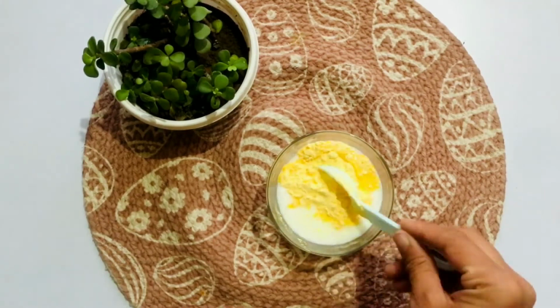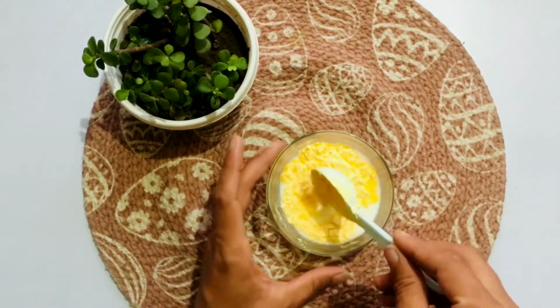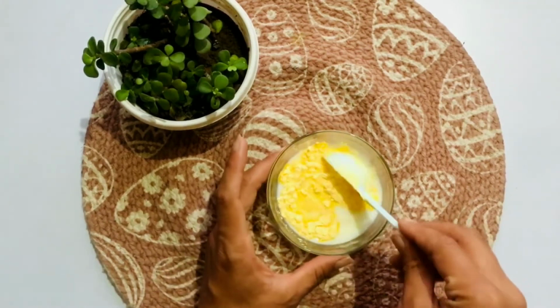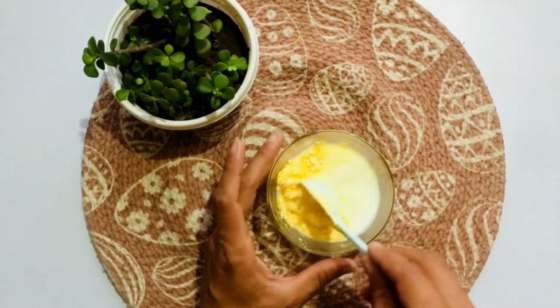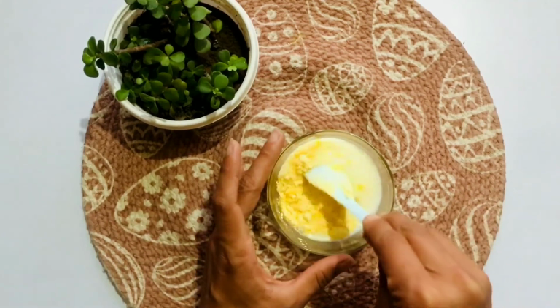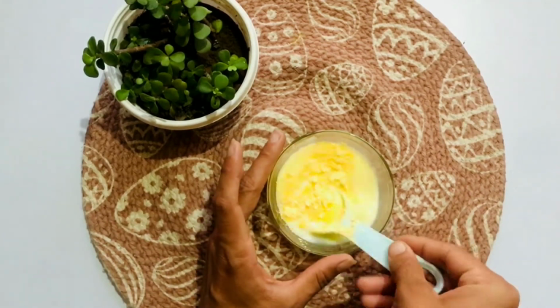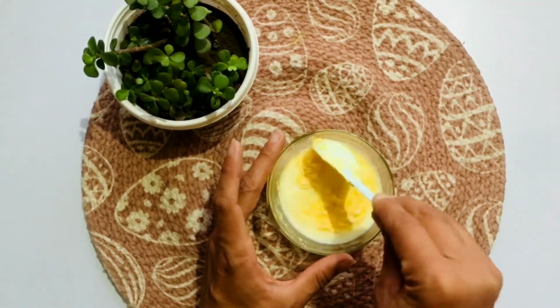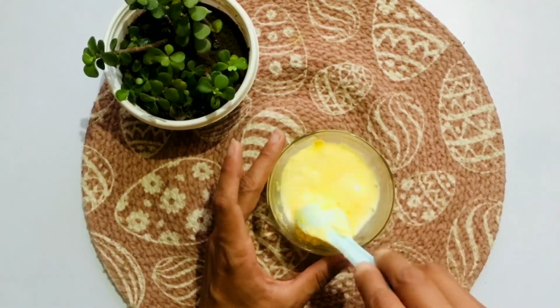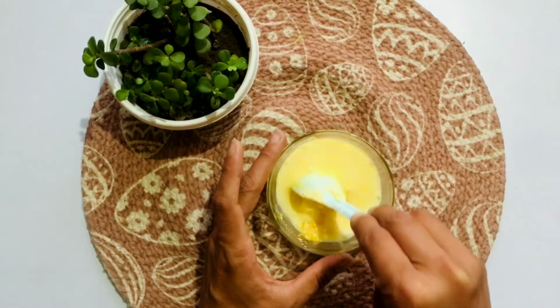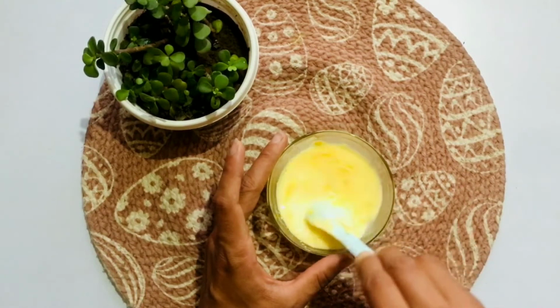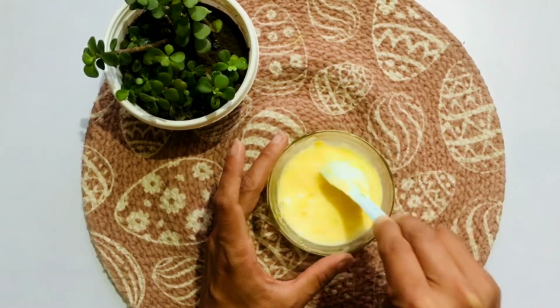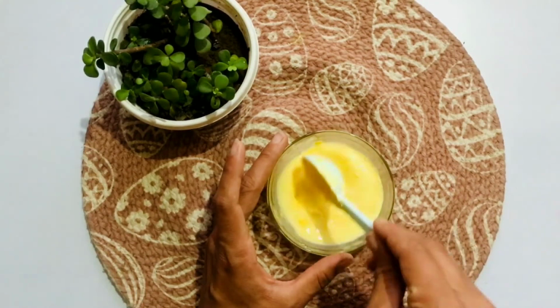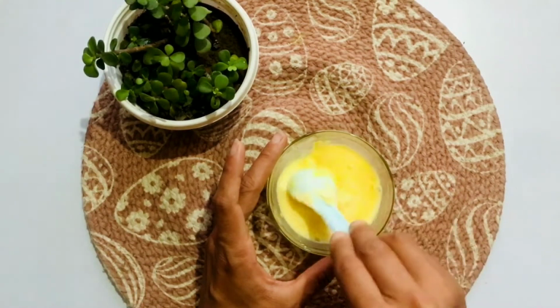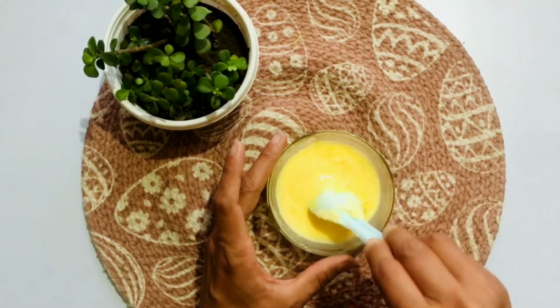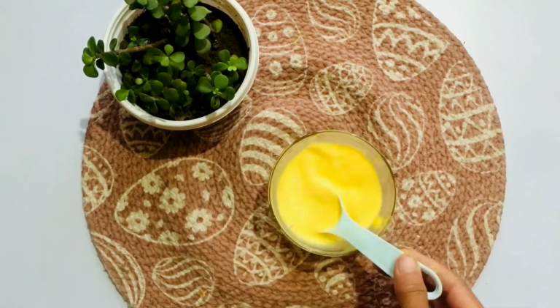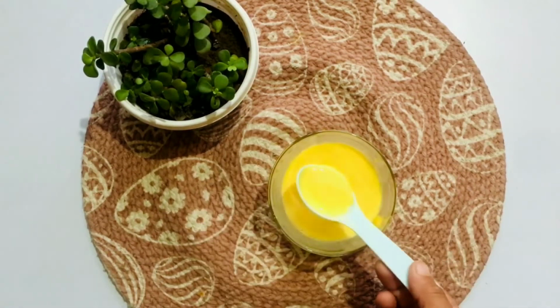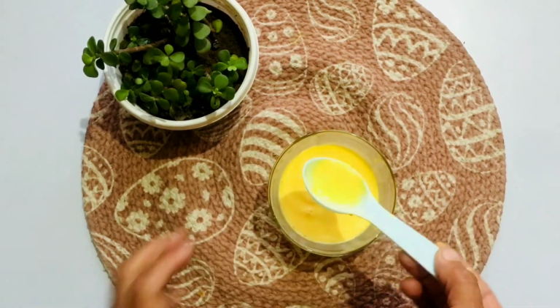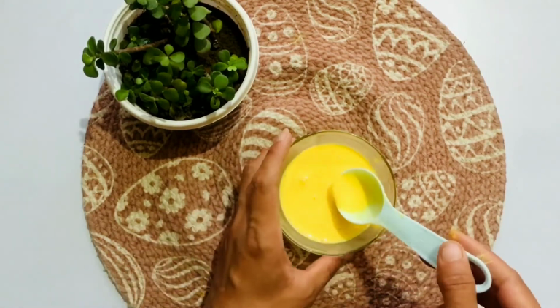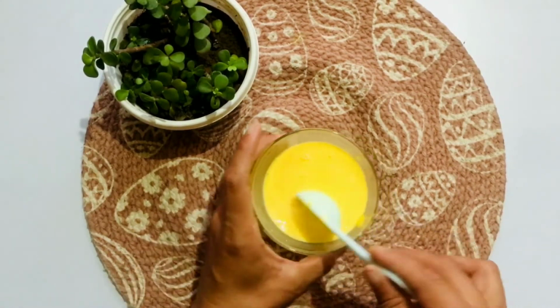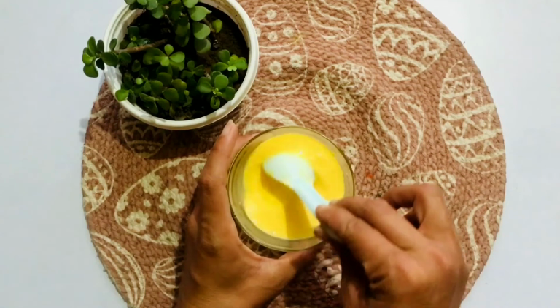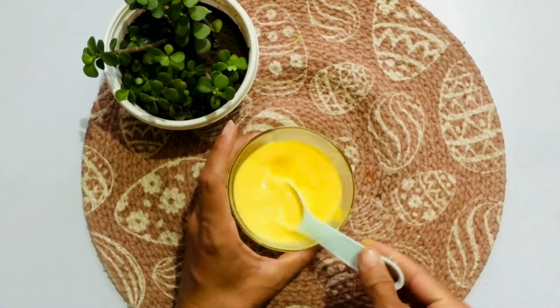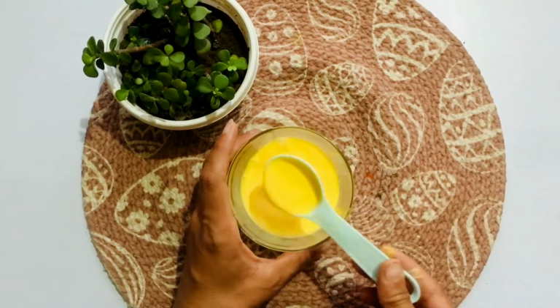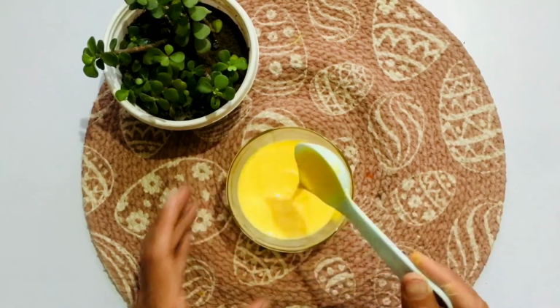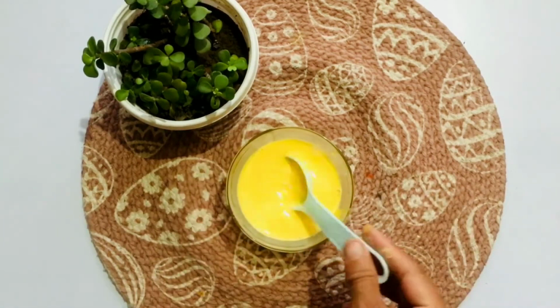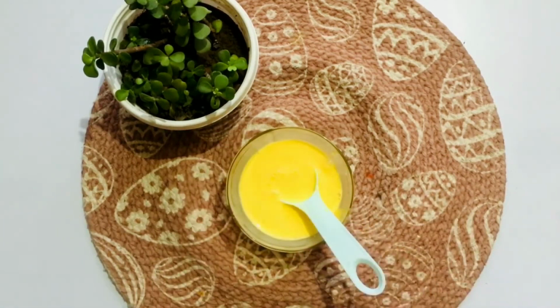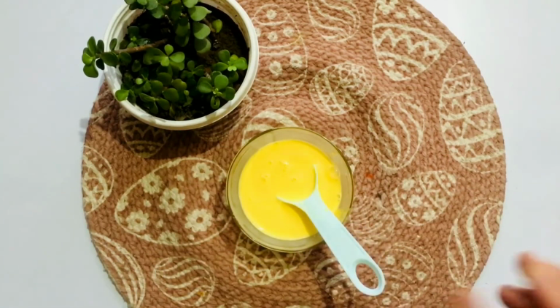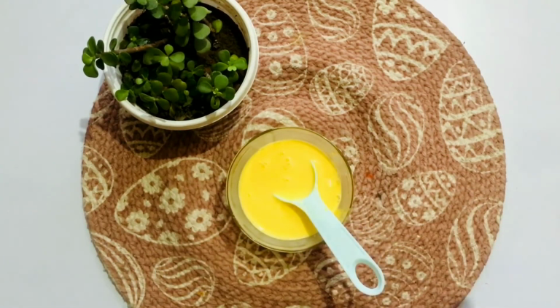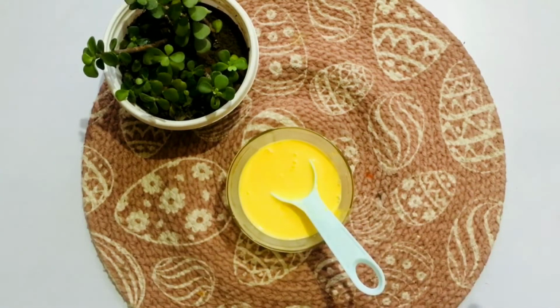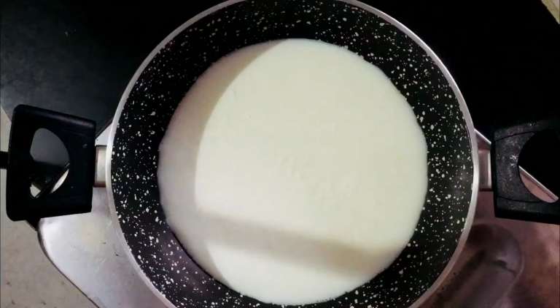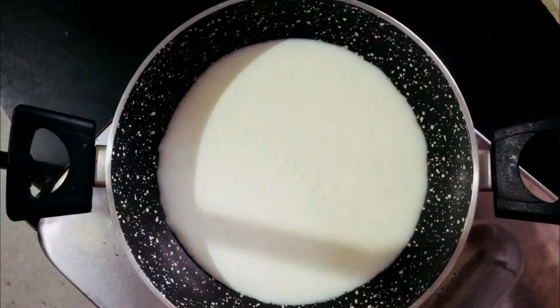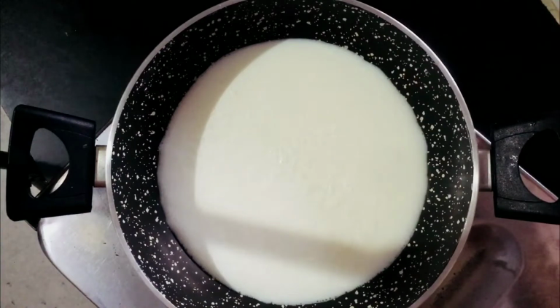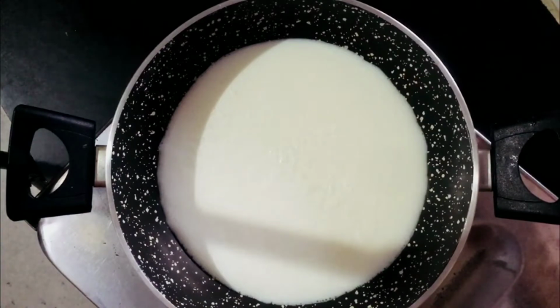We'll add 2 tablespoons of custard powder. I'll use vanilla custard — it has a really good flavor. You can take any flavor you like, but vanilla is a great choice. It's very easily available in any market or shop.